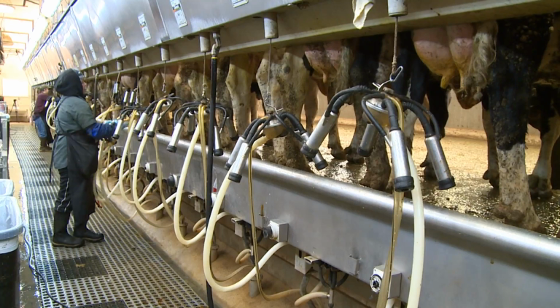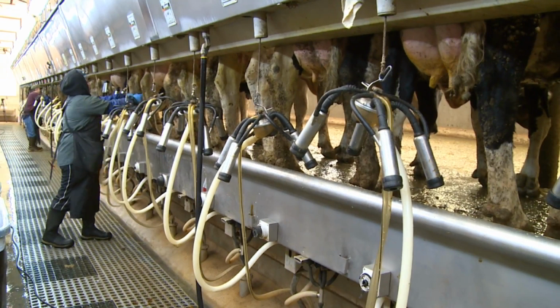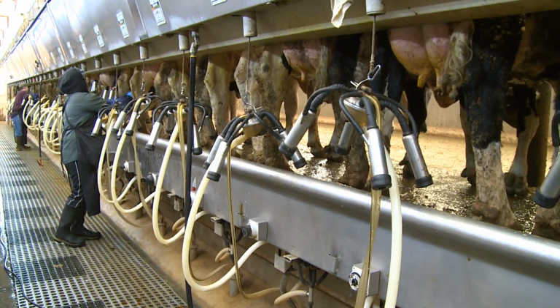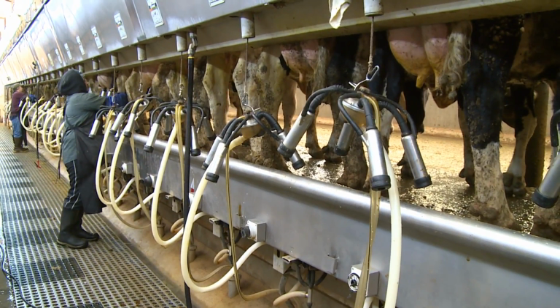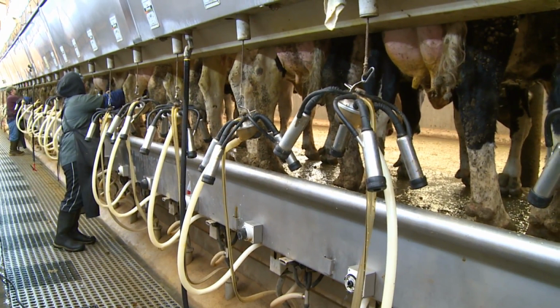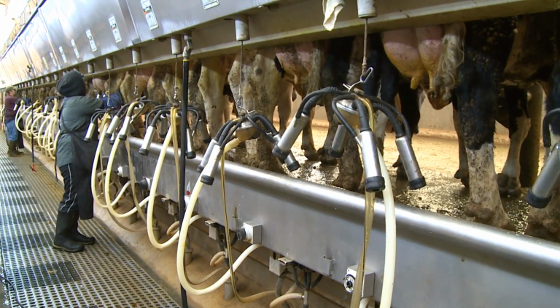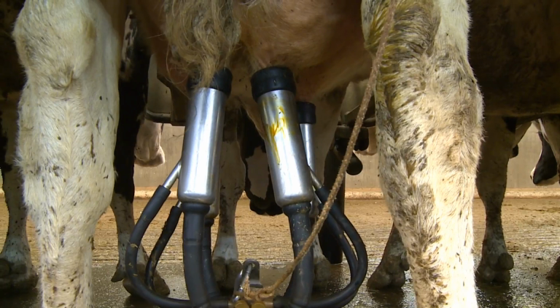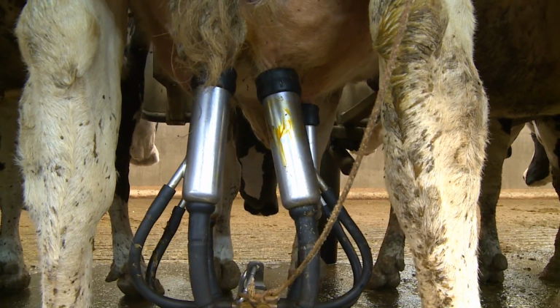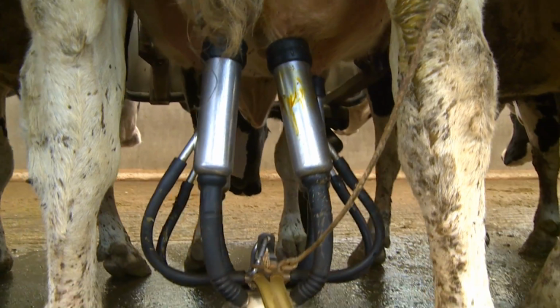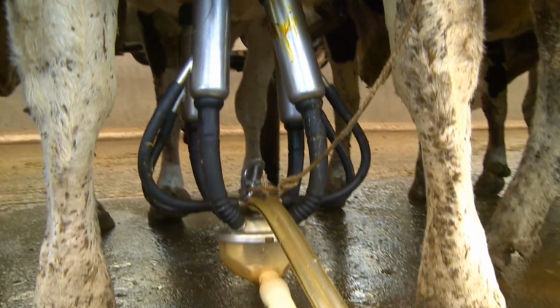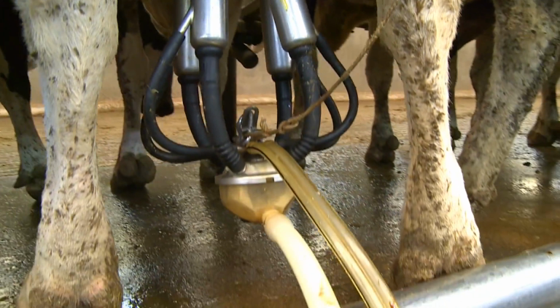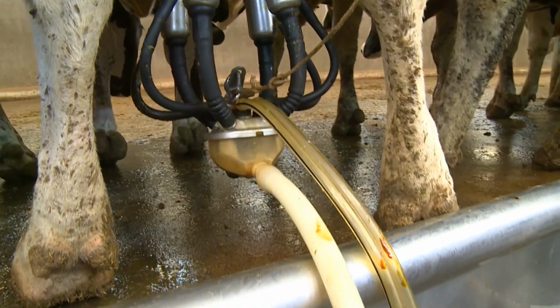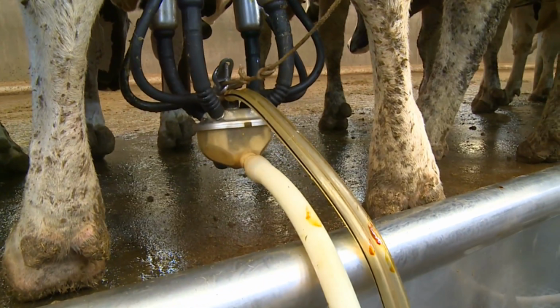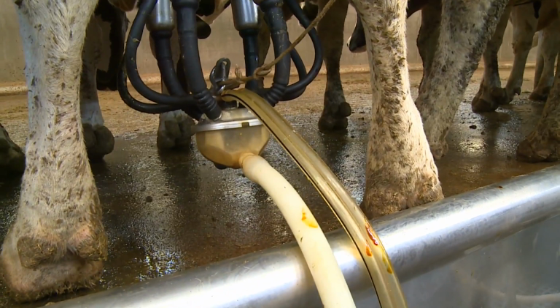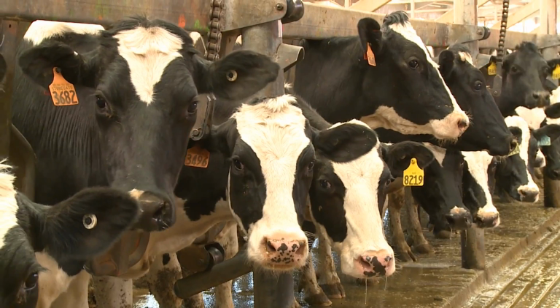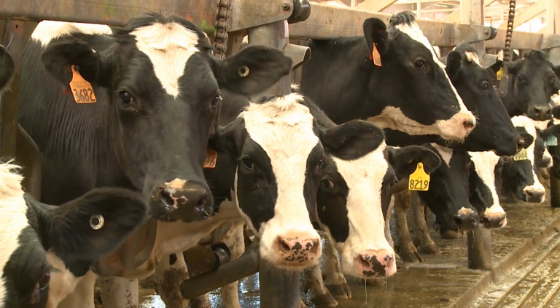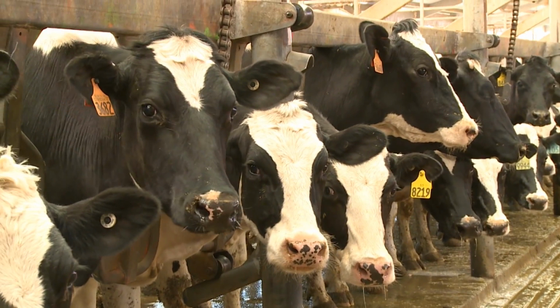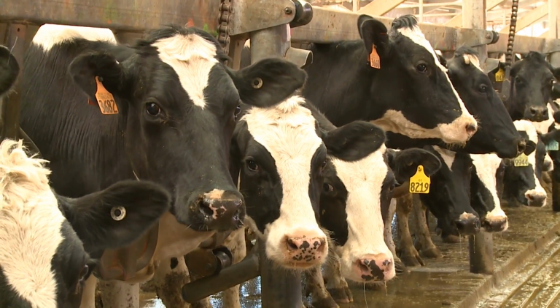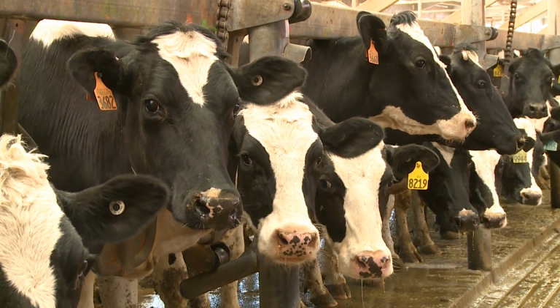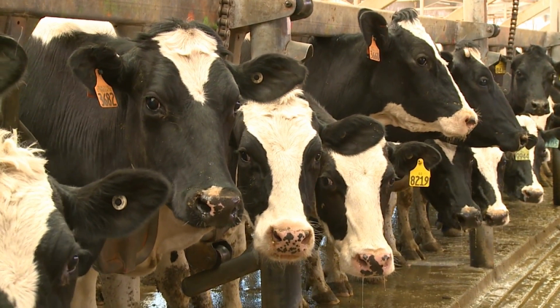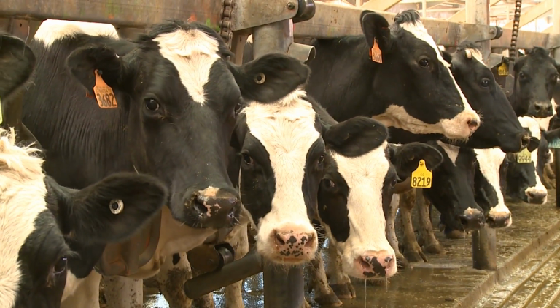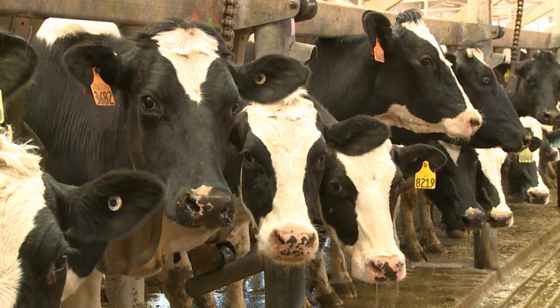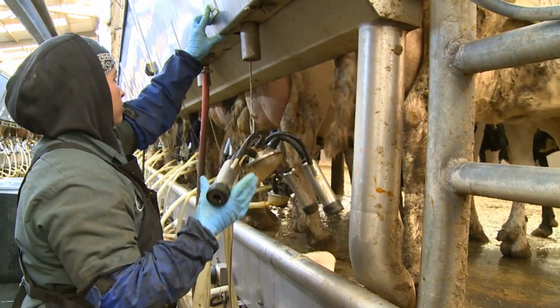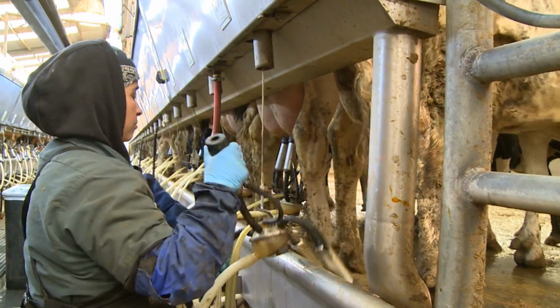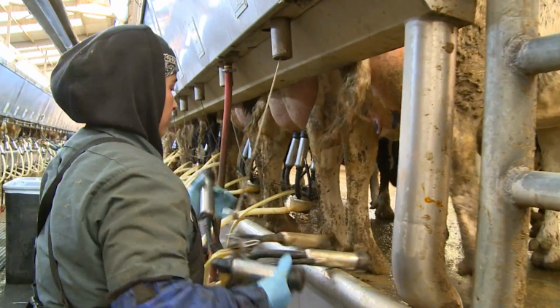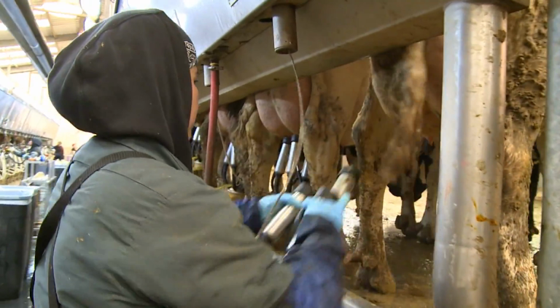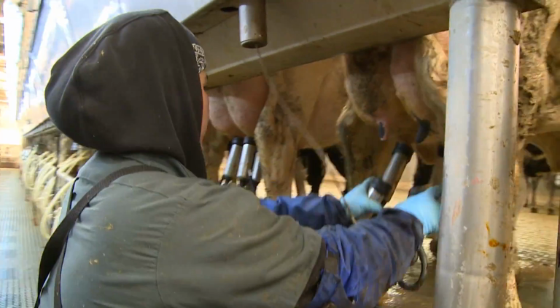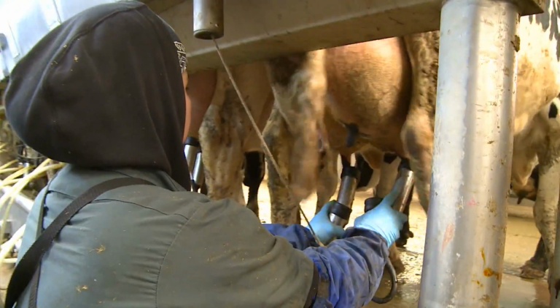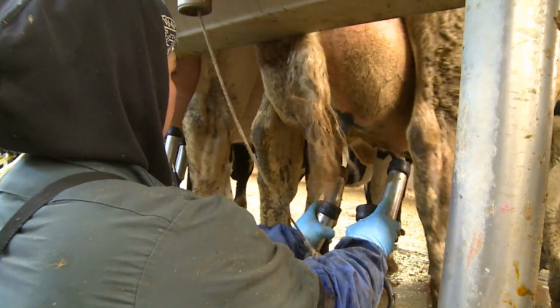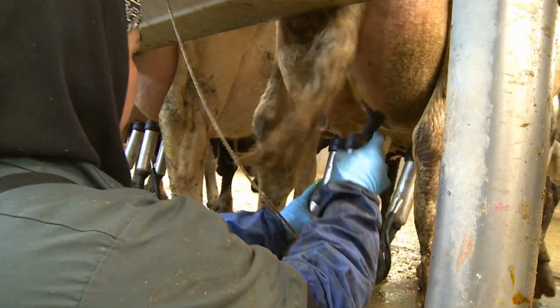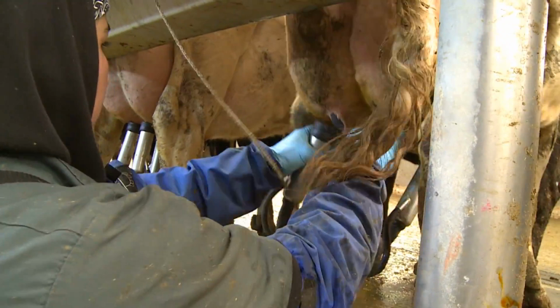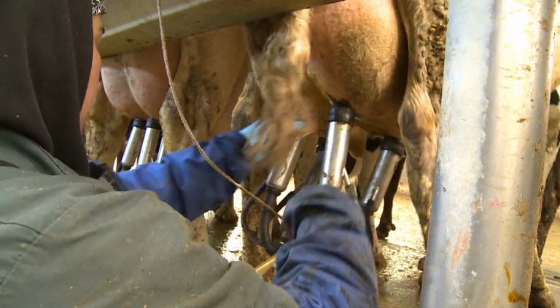Joe and his family were part of the great migration of dairymen from California to the Texas Panhandle almost a decade ago. Now they milk about 2,900 head of Holsteins twice a day, meaning his milking parlor is running almost nonstop around the clock.